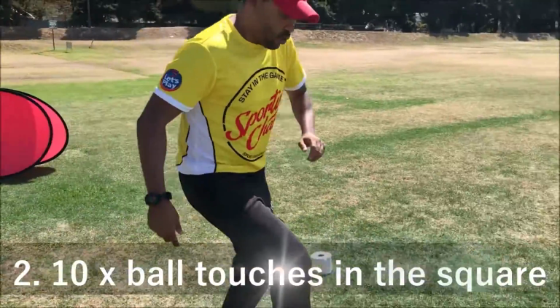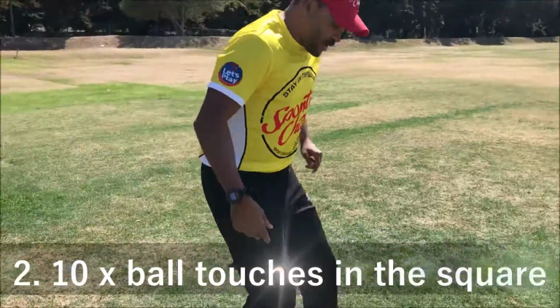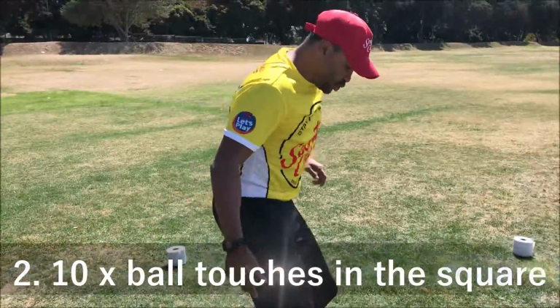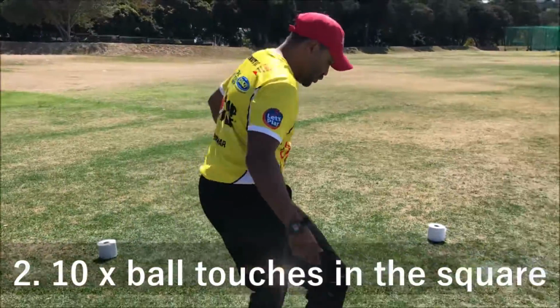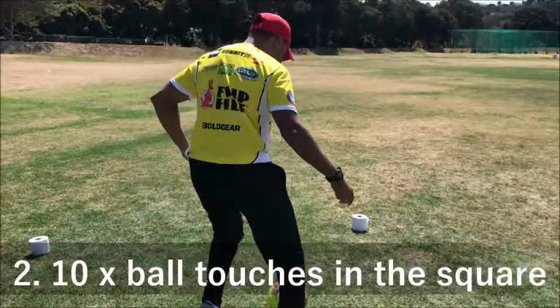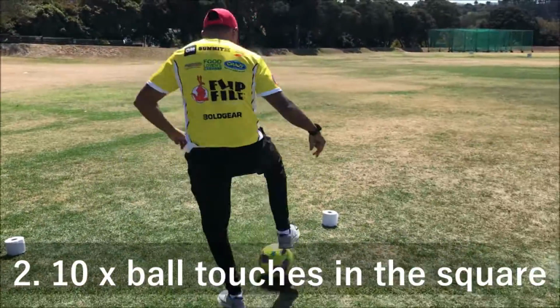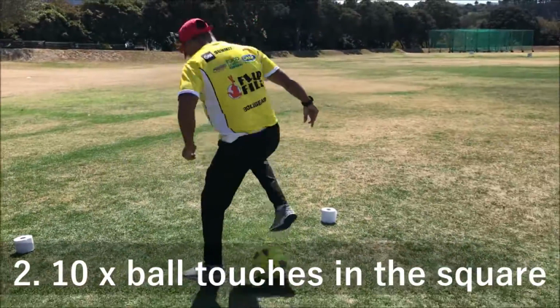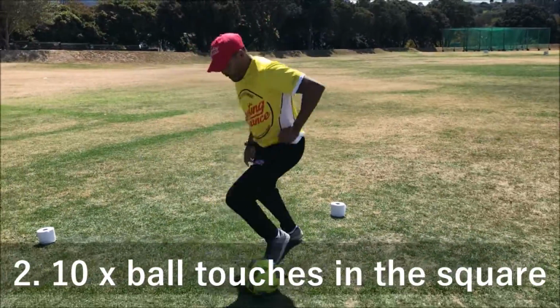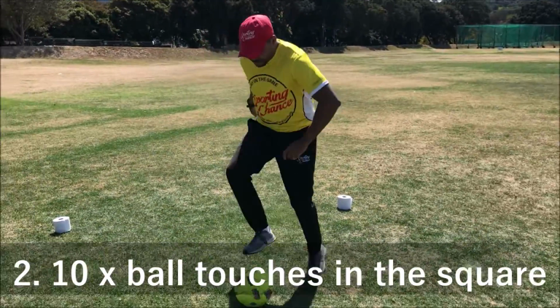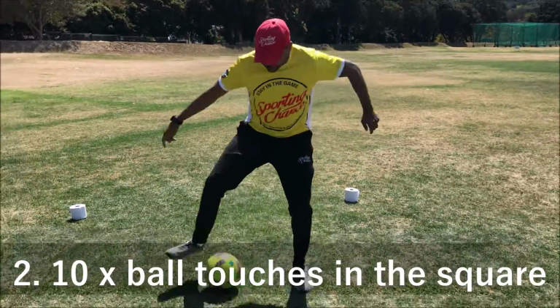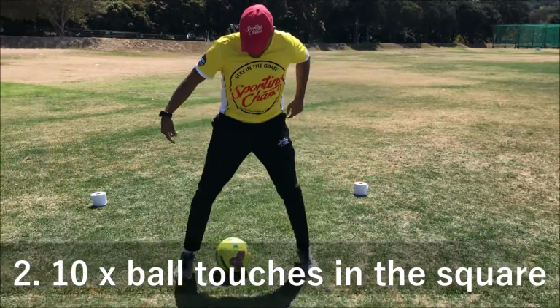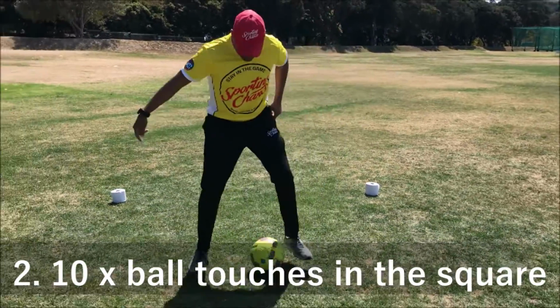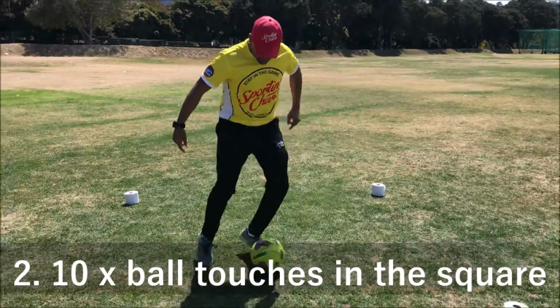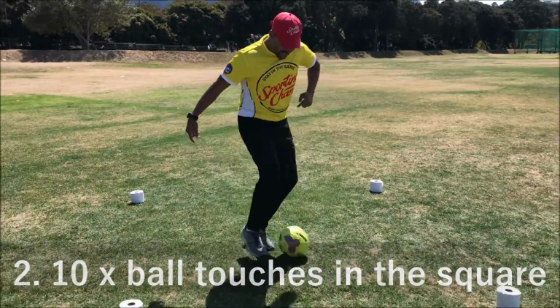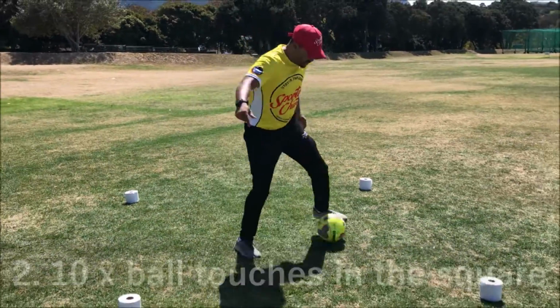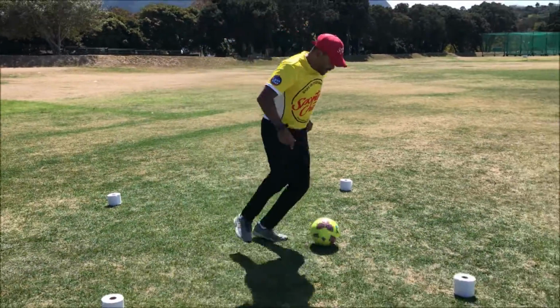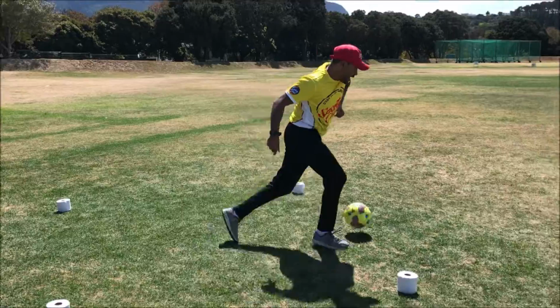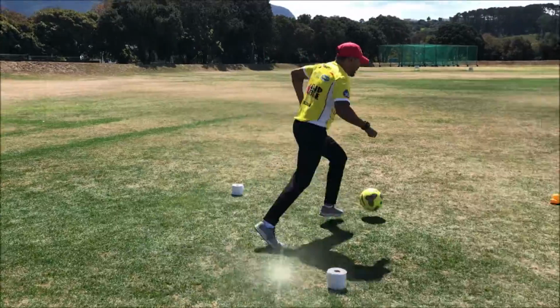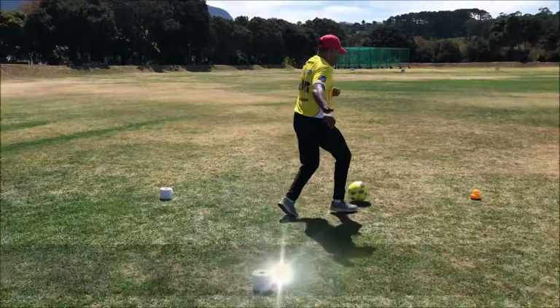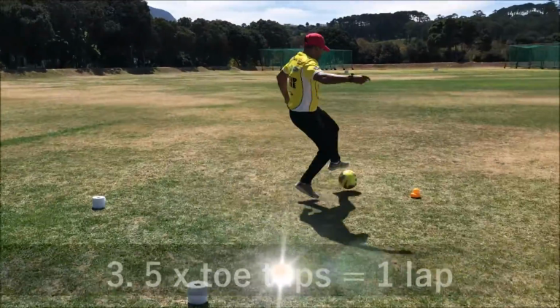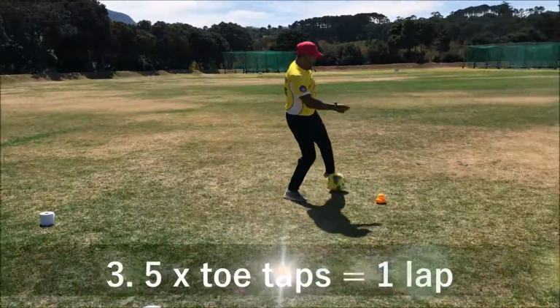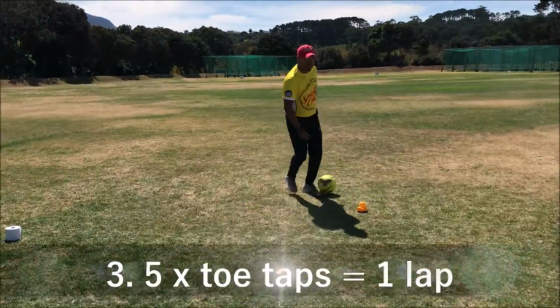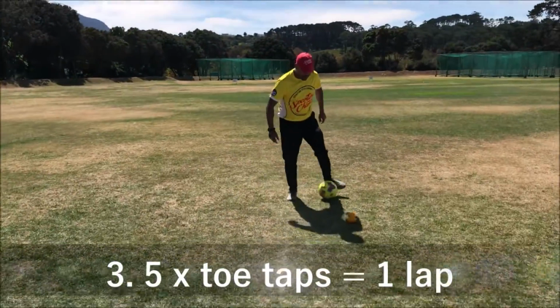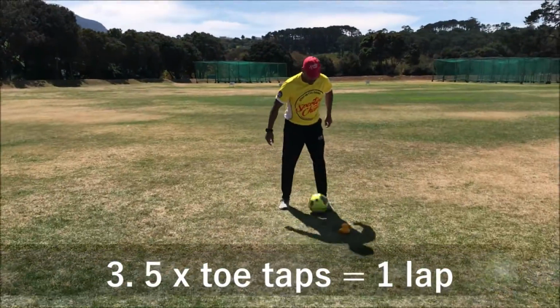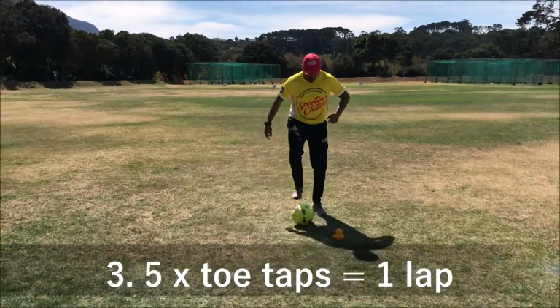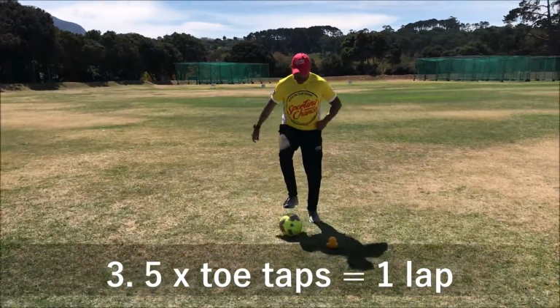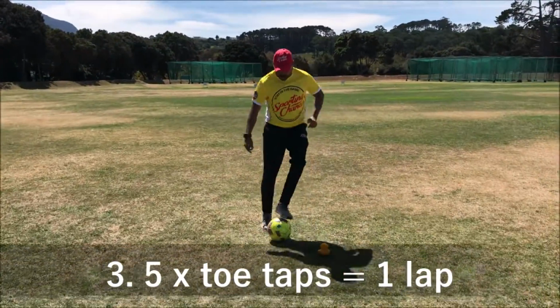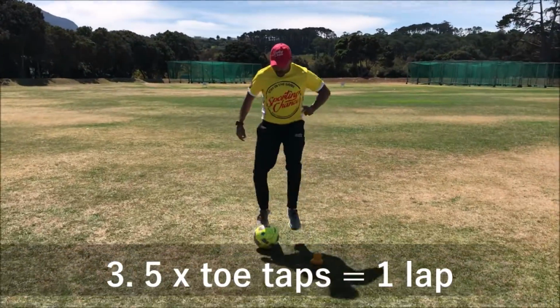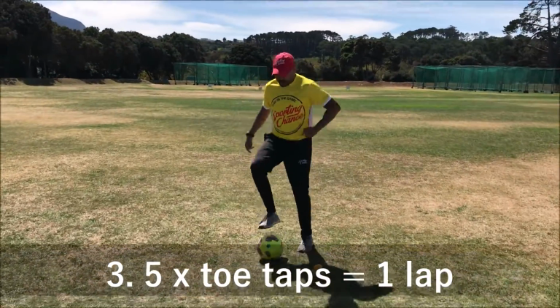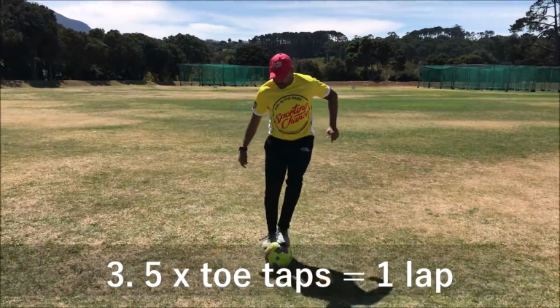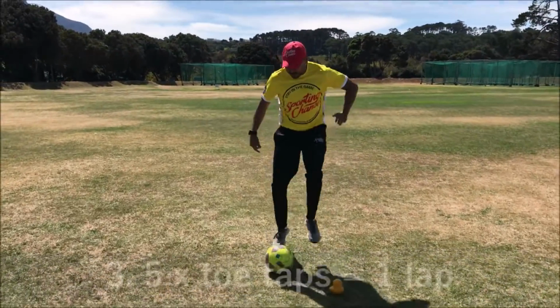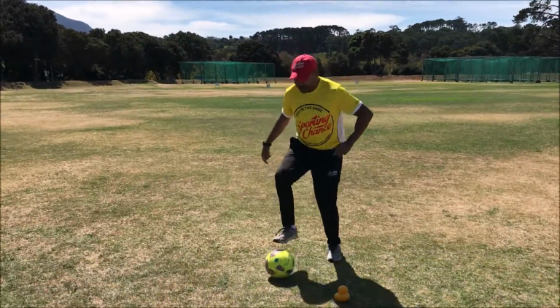On the way back, ten touches in the square — one, two, three, four, five, six, seven, eight, nine, ten. And then again five taps — one, two, three, four, five.